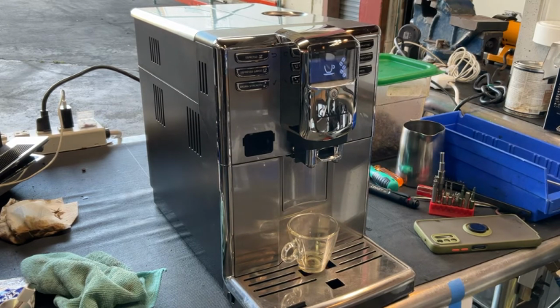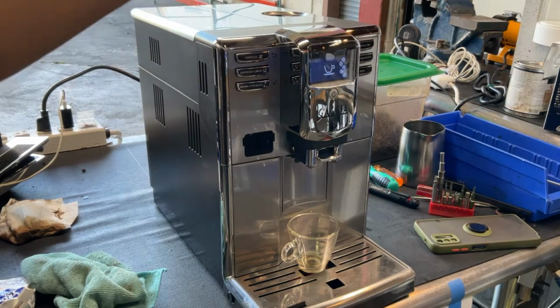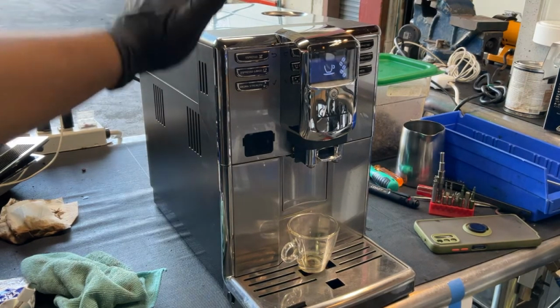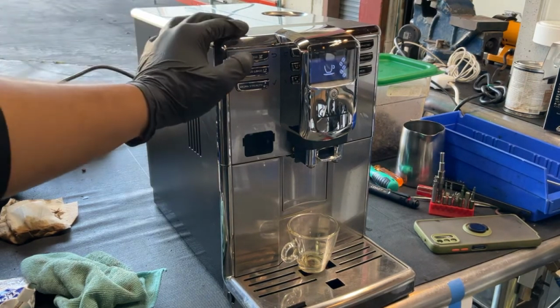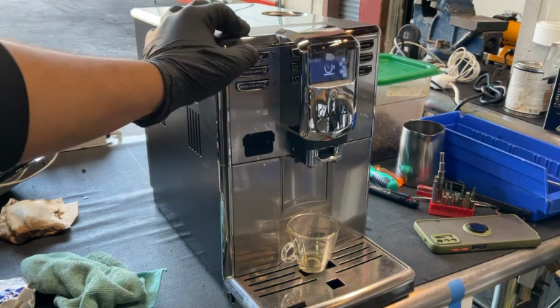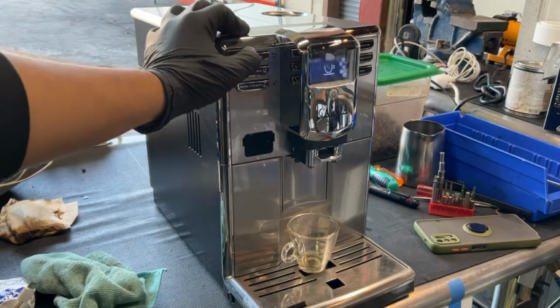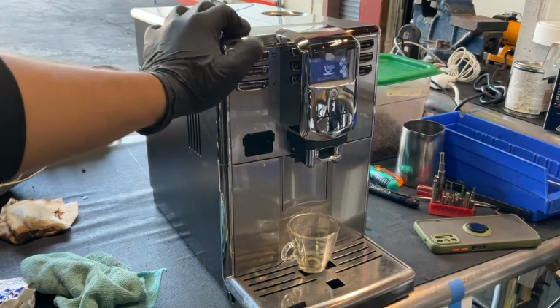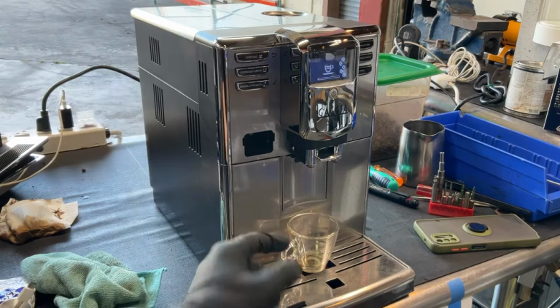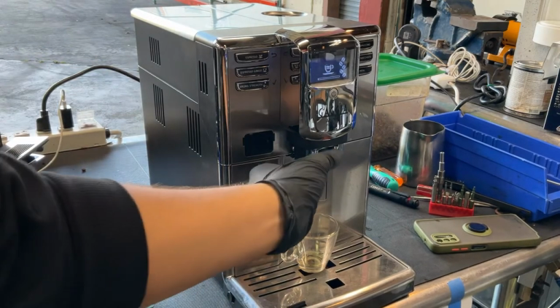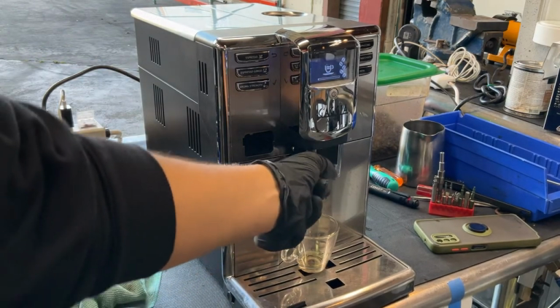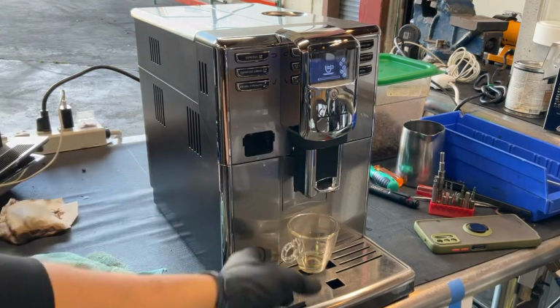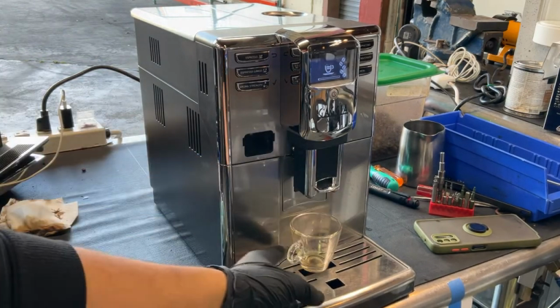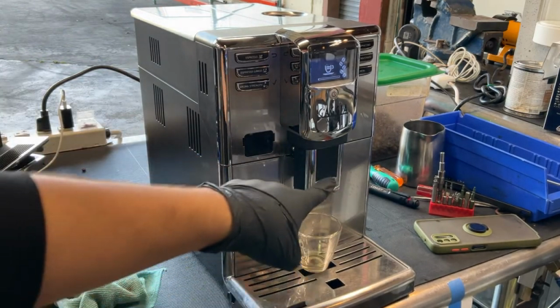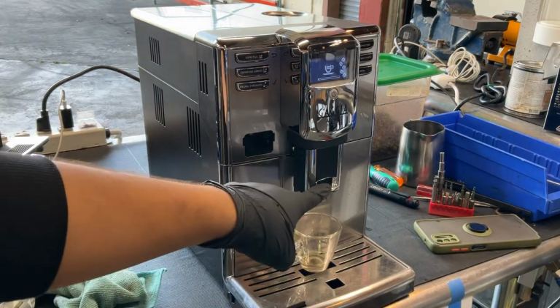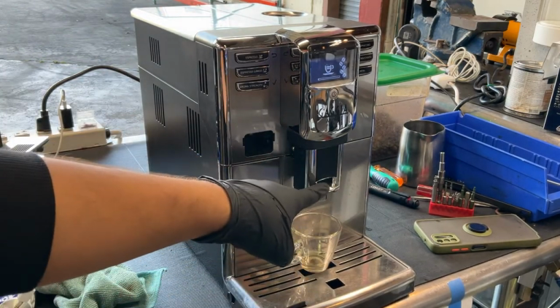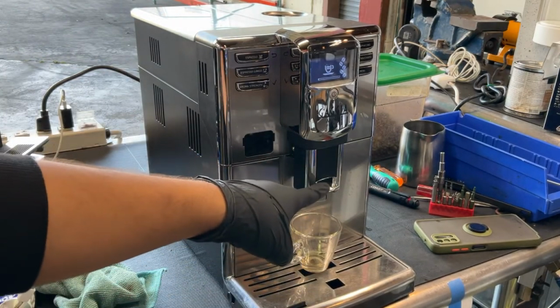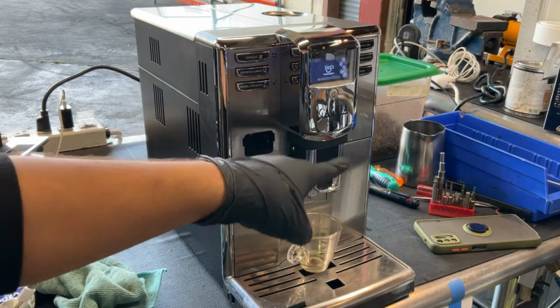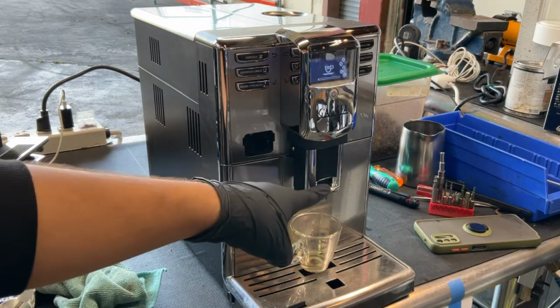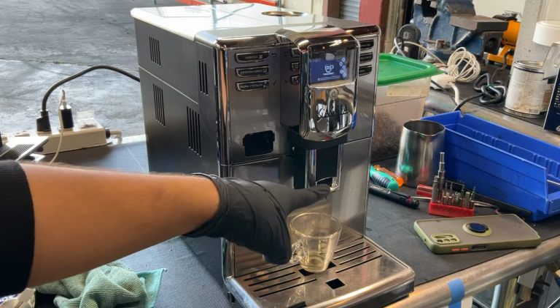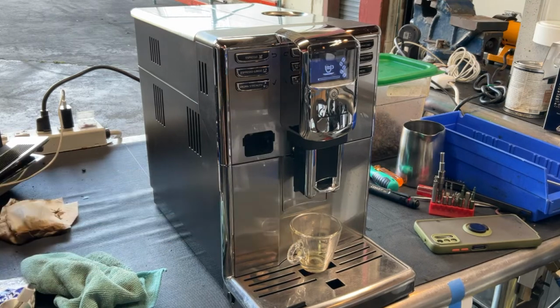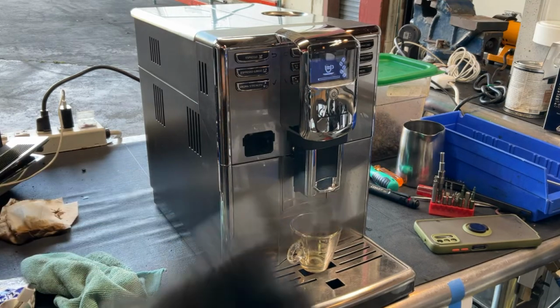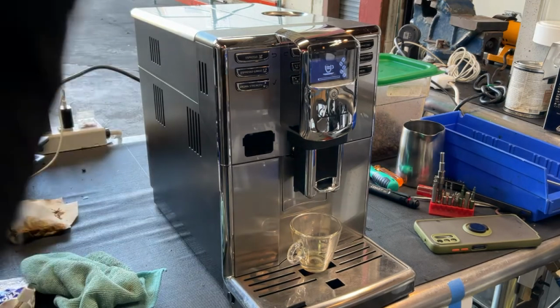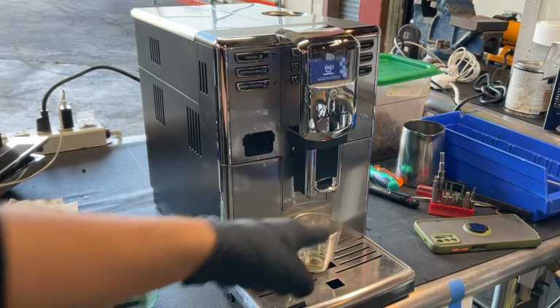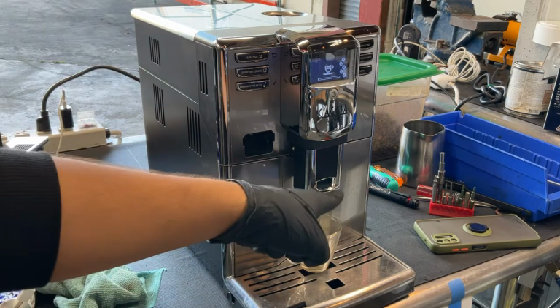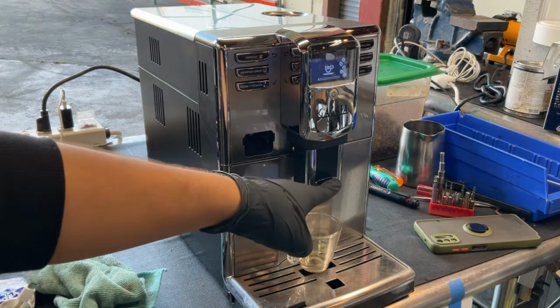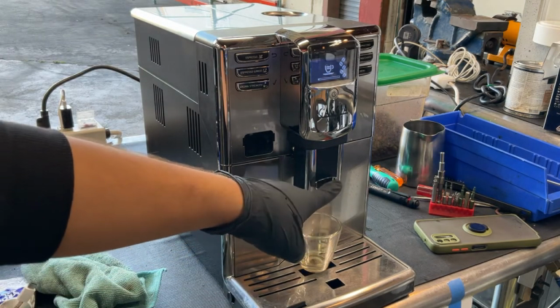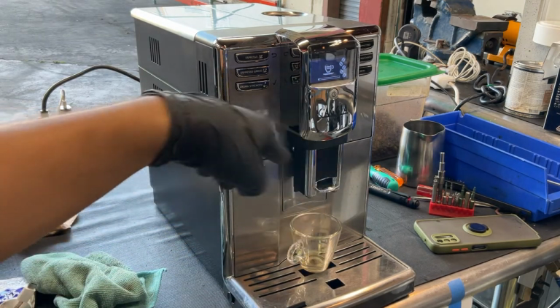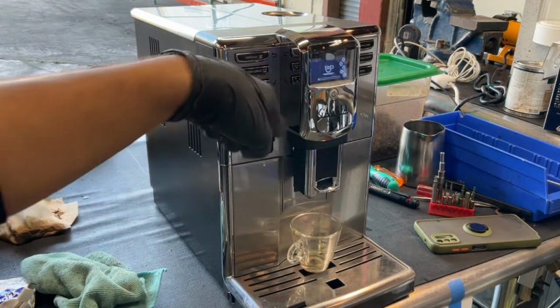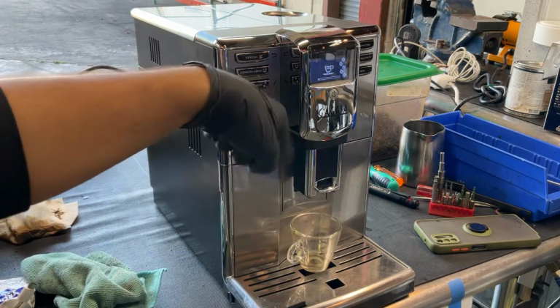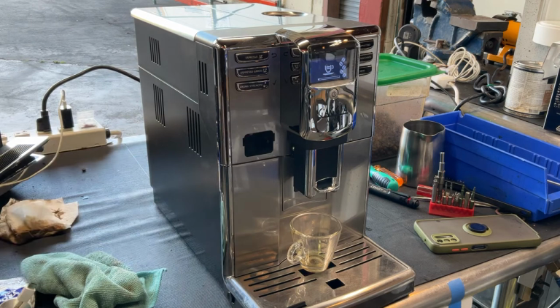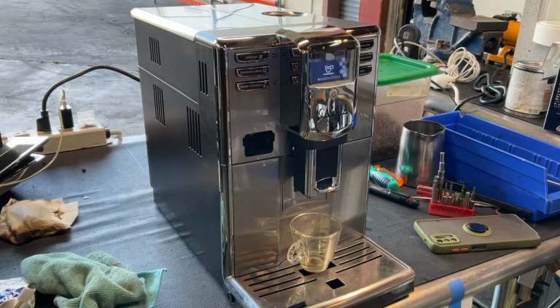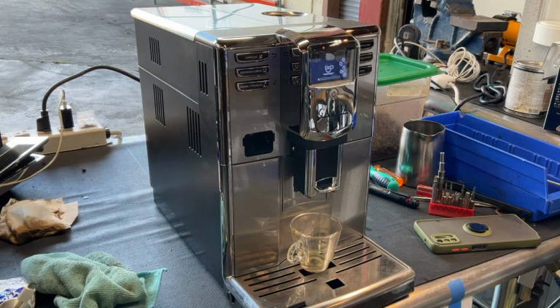Now we're going to be testing it out with one espresso shot. This other spout, which is also removable, we cleaned it up as well. It still had some coffee in it, but not as bad as the inner spout of the machine.